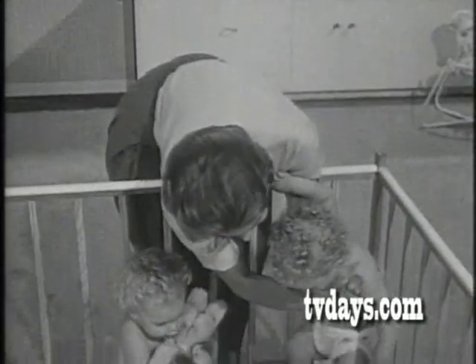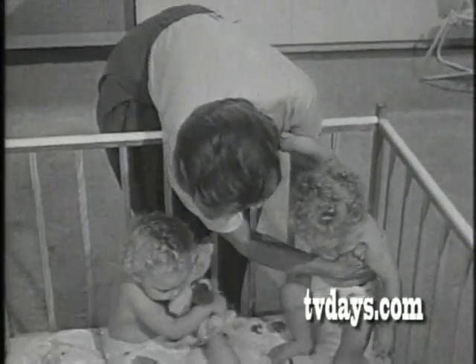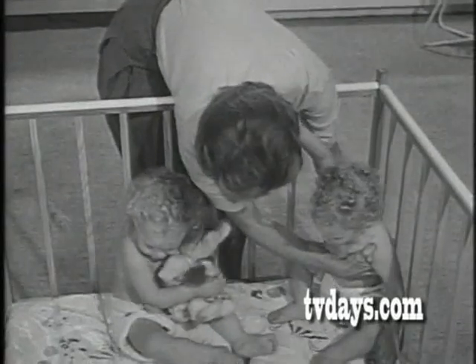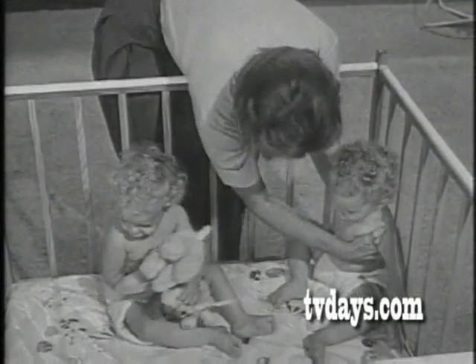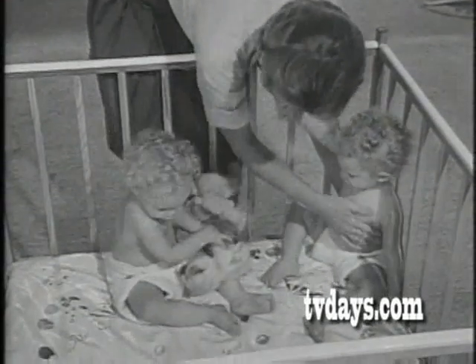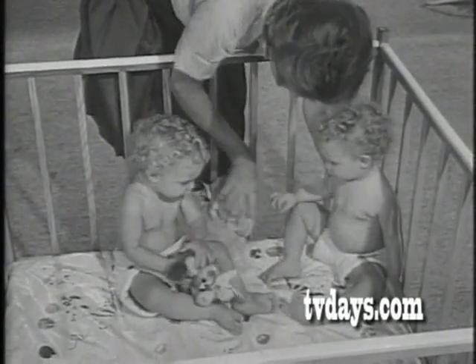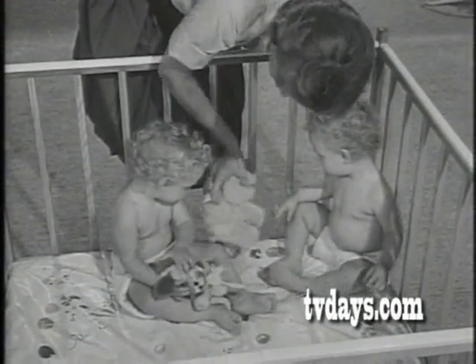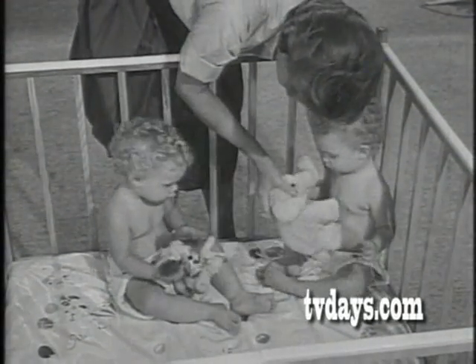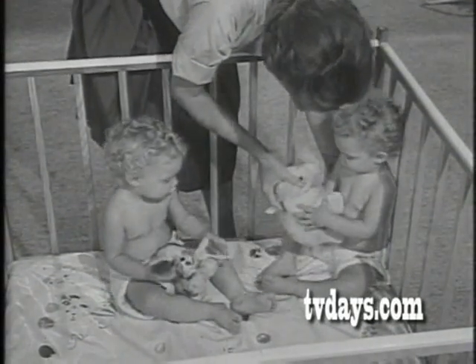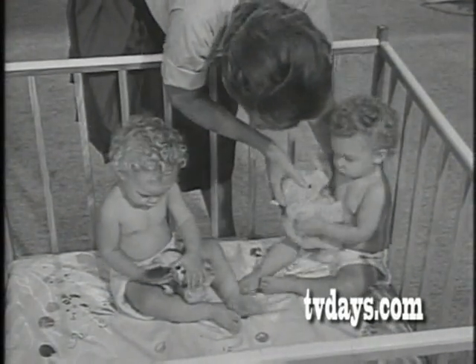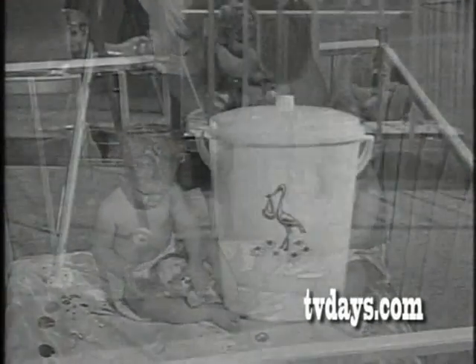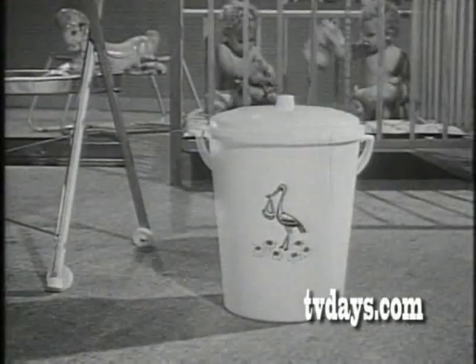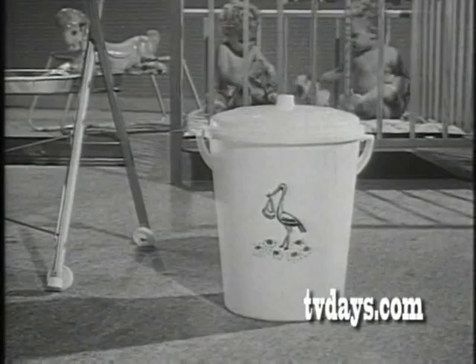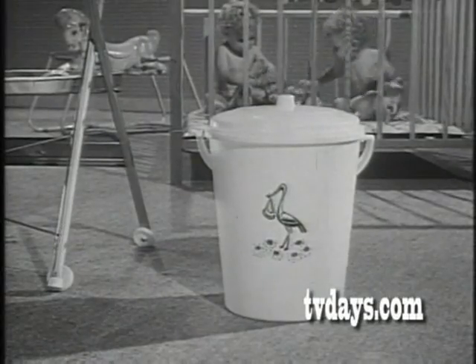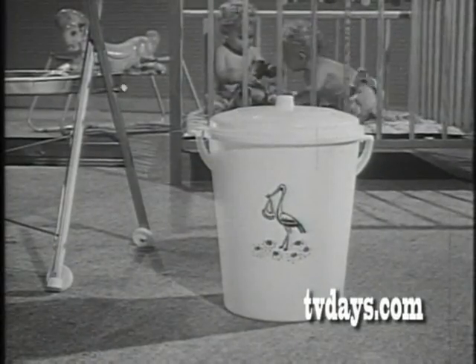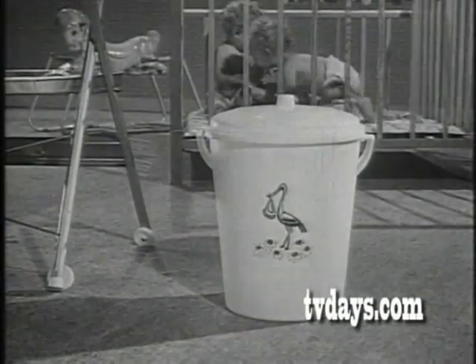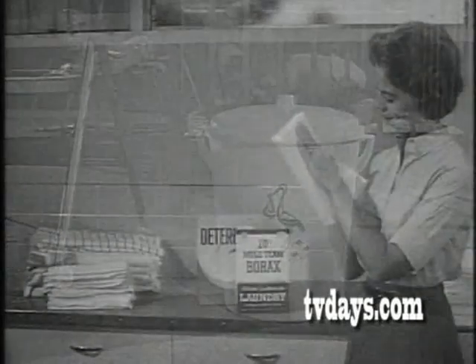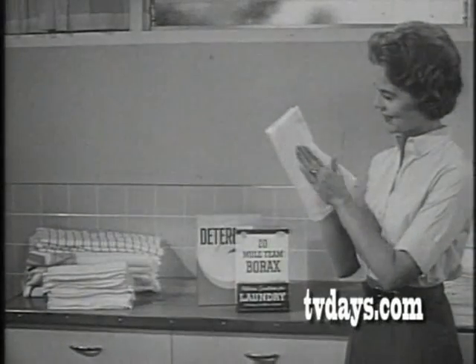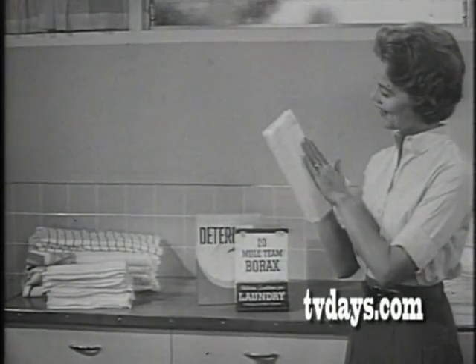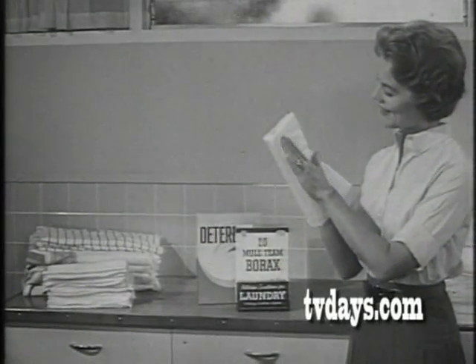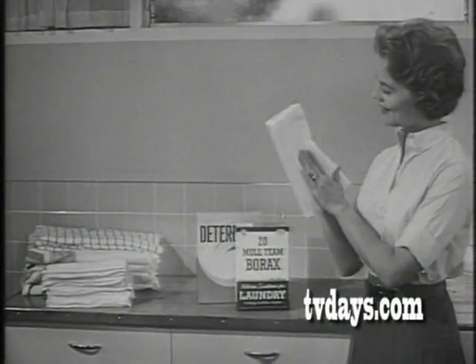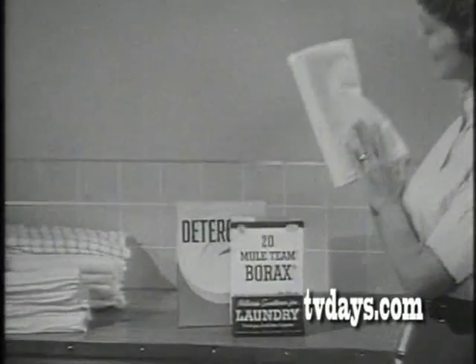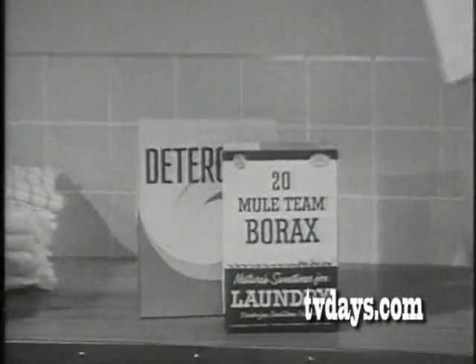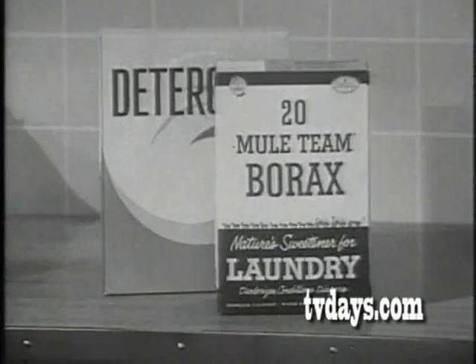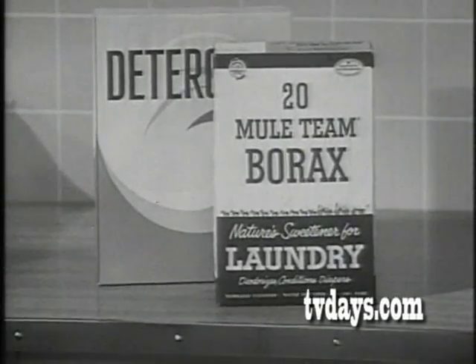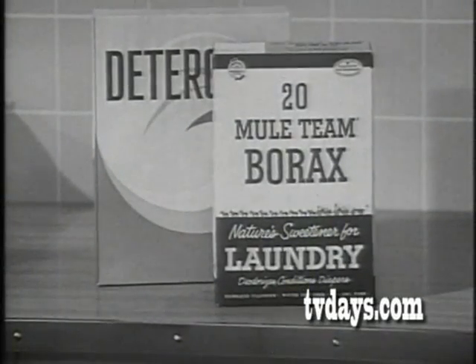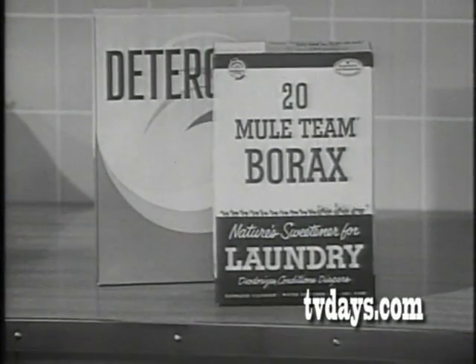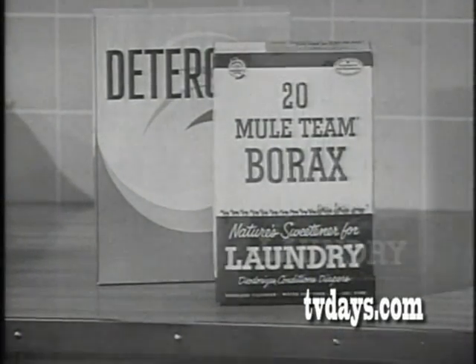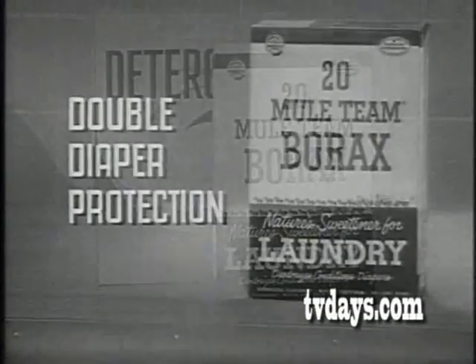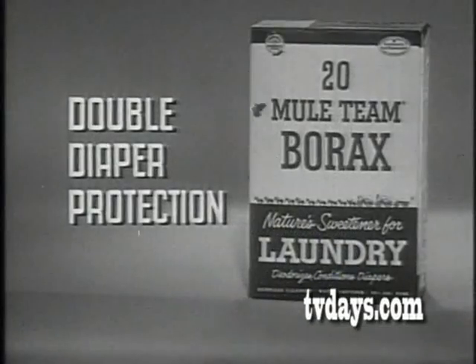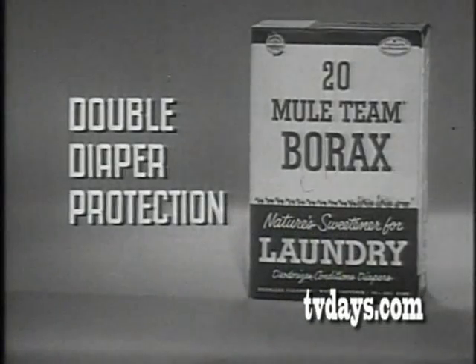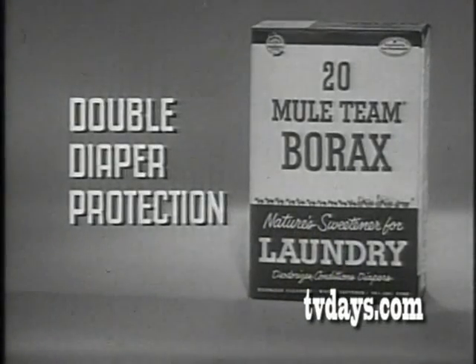So give your baby the double diaper protection of 20 Mule Team Borax. Keeps baby's room fresh and odor-free, protects against diaper rash too. Safe, gentle 20 Mule Team Borax for double diaper protection.